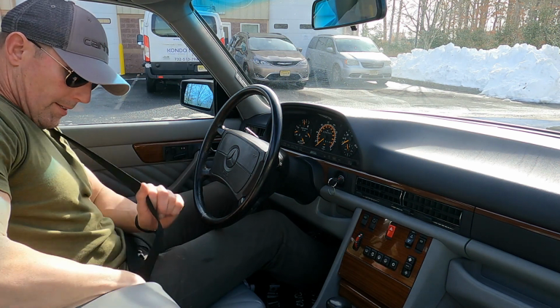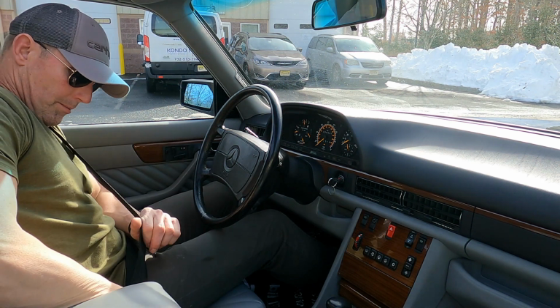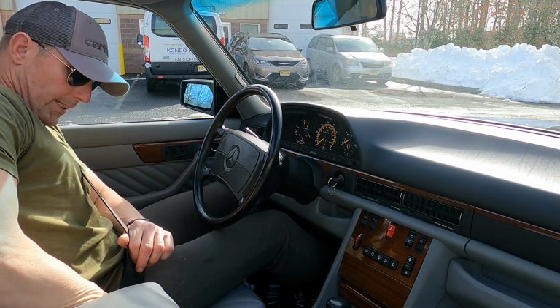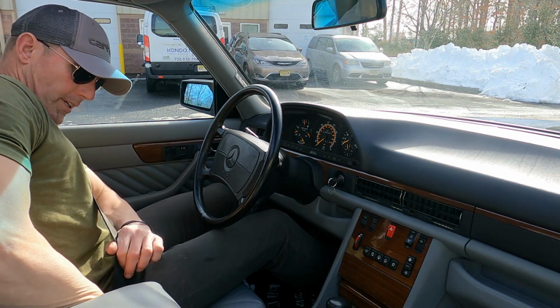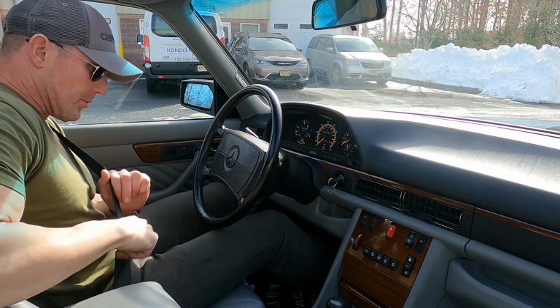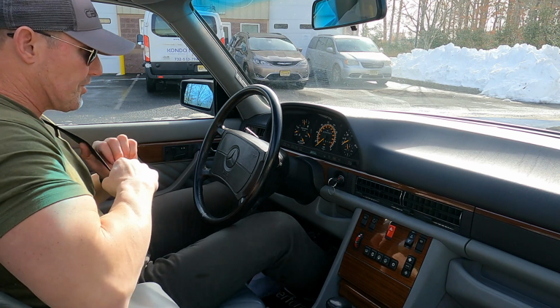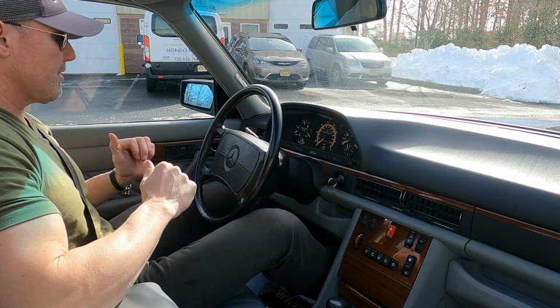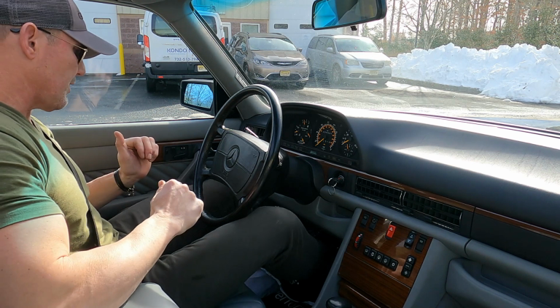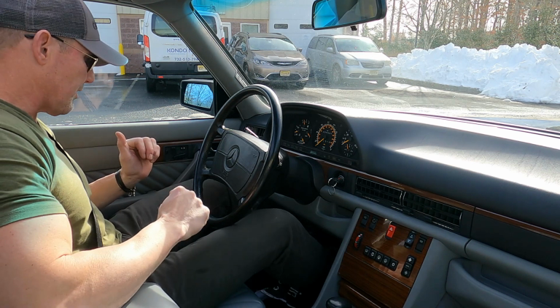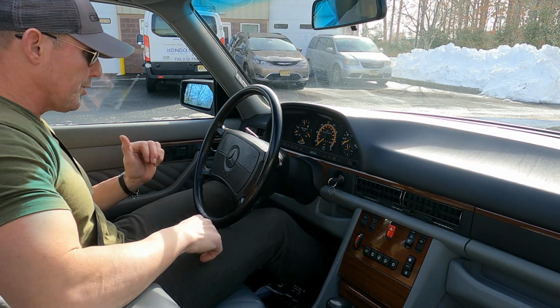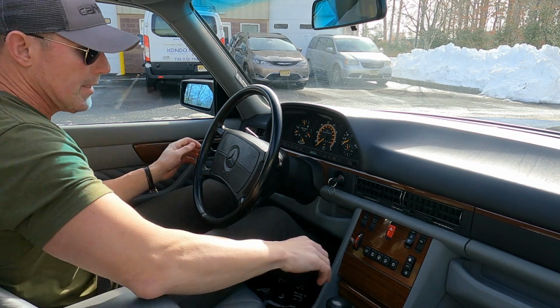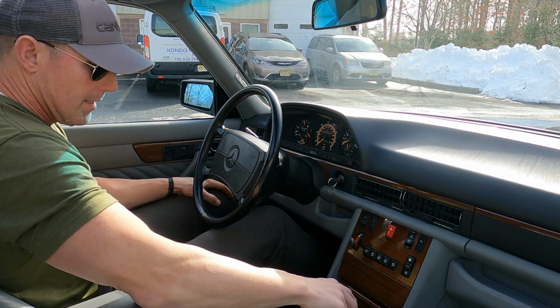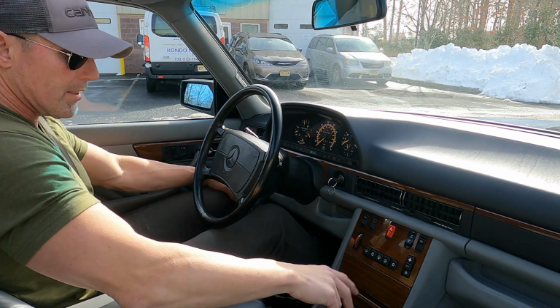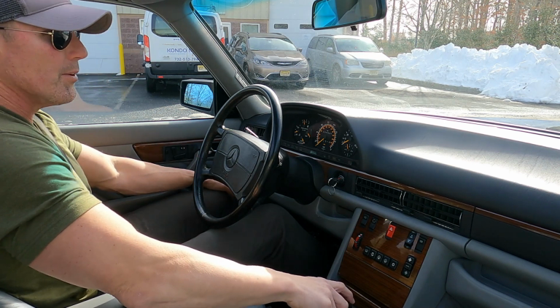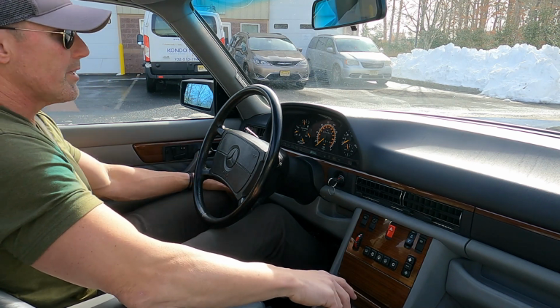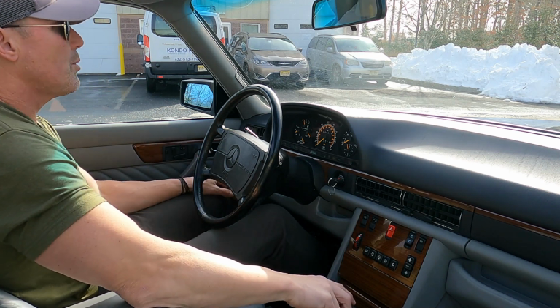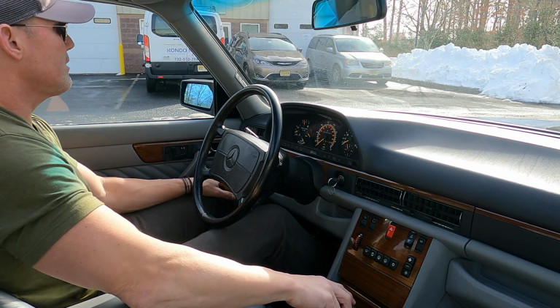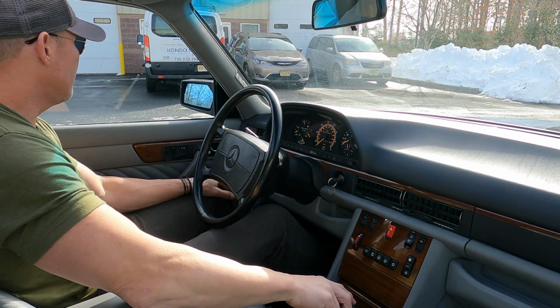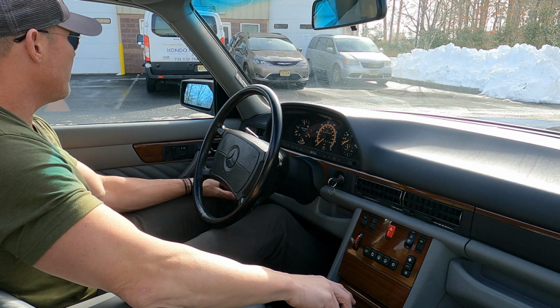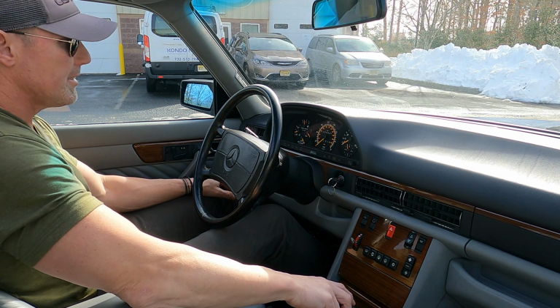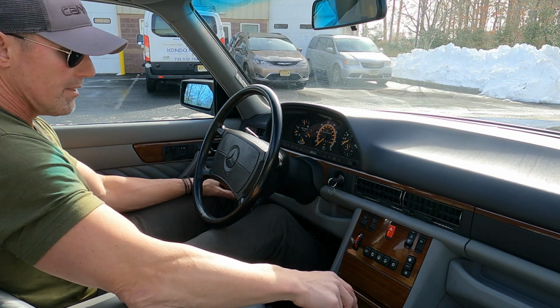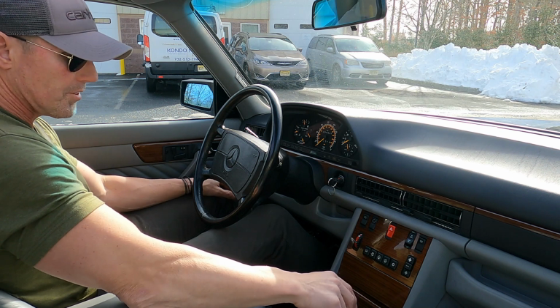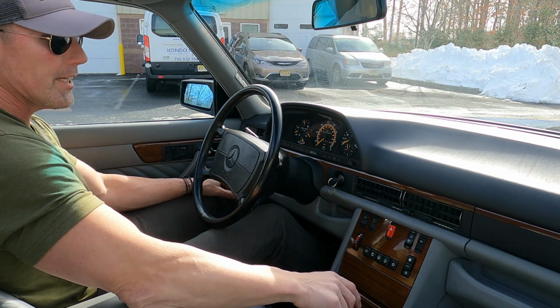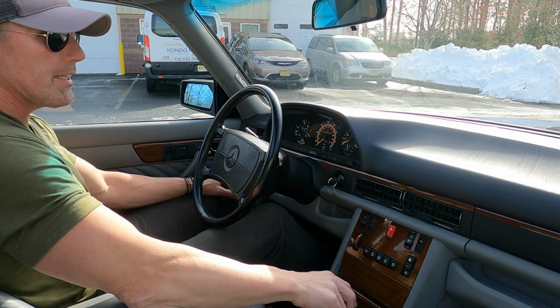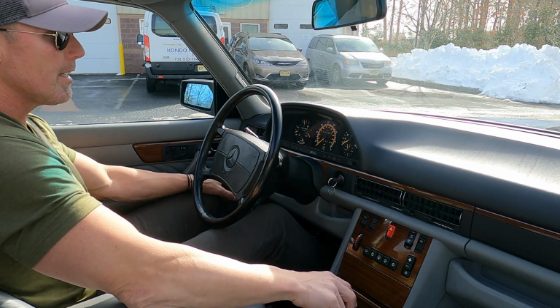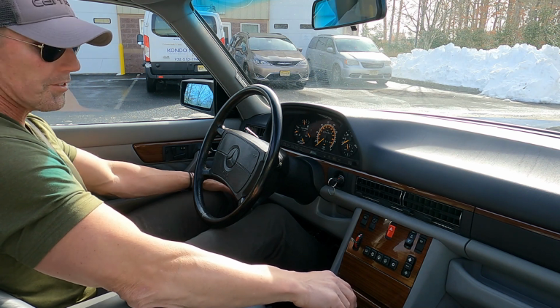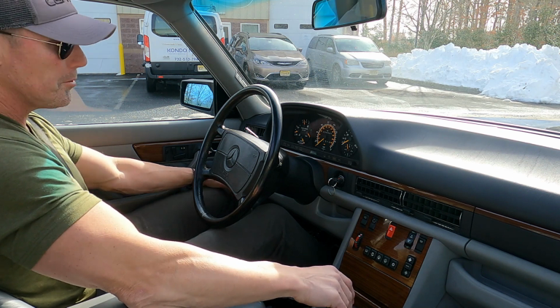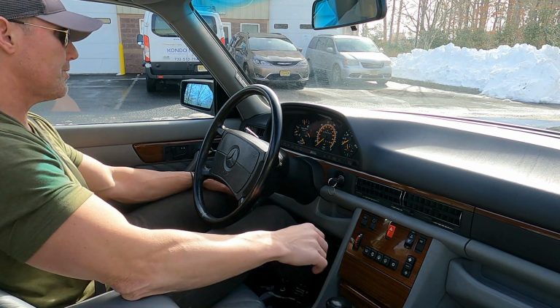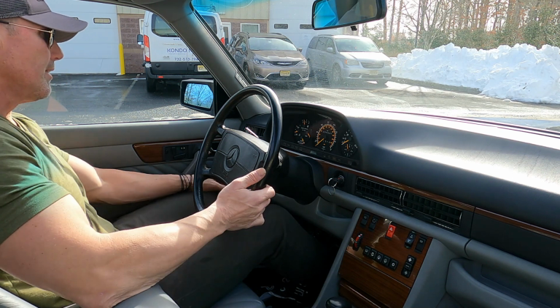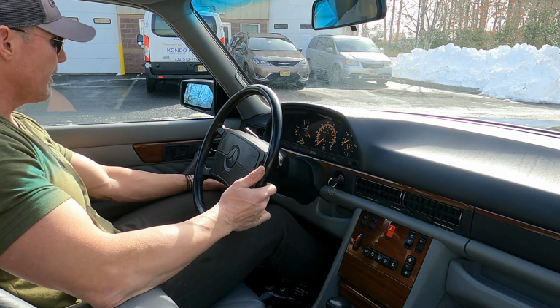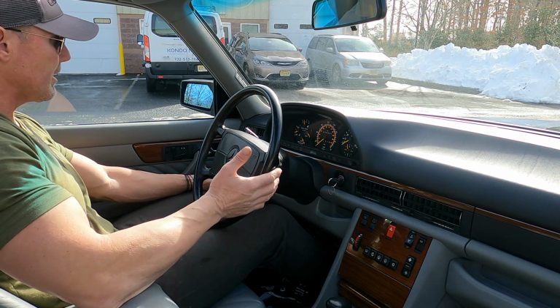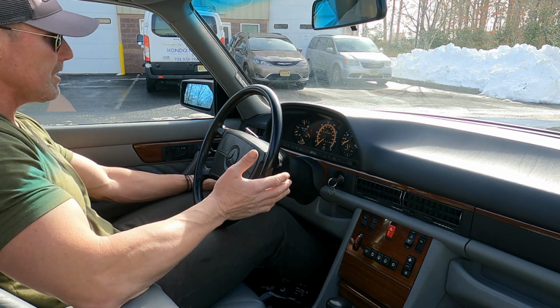Good morning, it's February 2nd, 2022. Going to be going for a quick little drive in this 1989 Mercedes-Benz 300 CE.